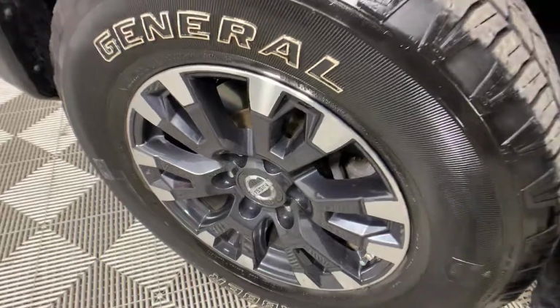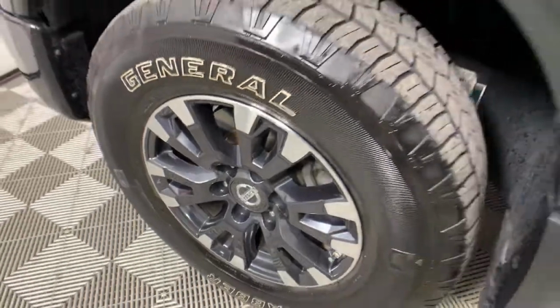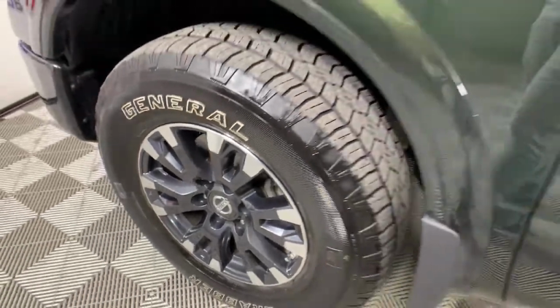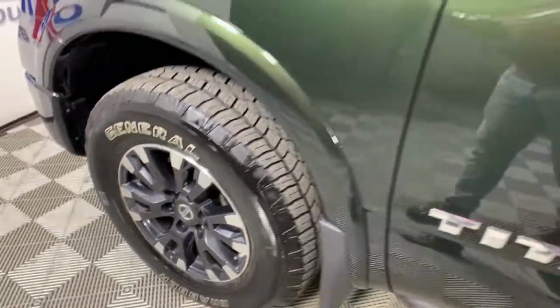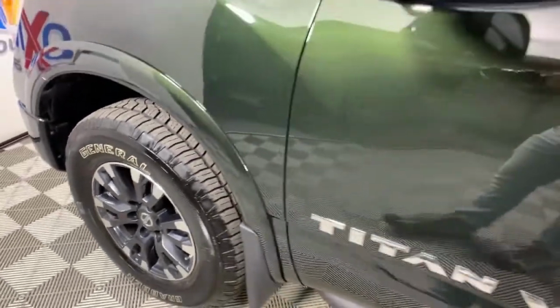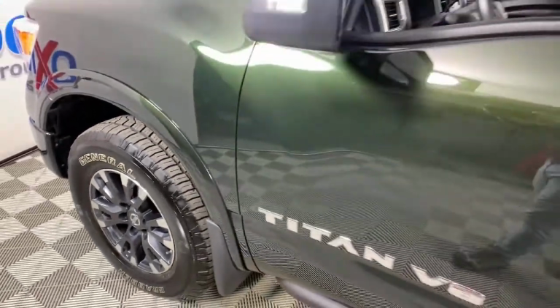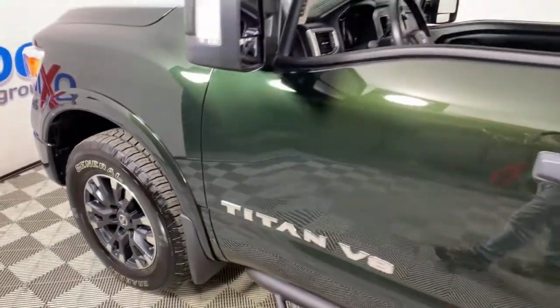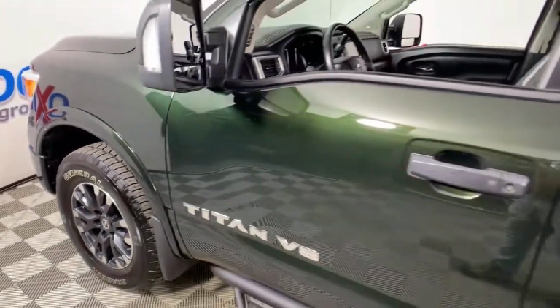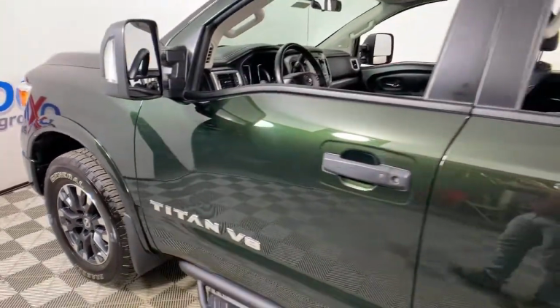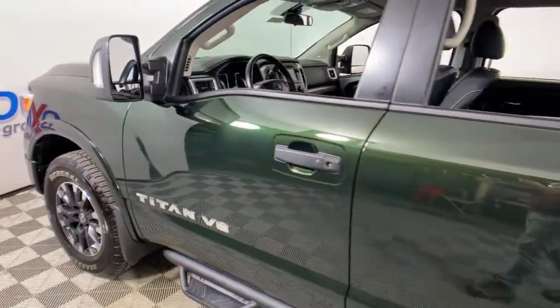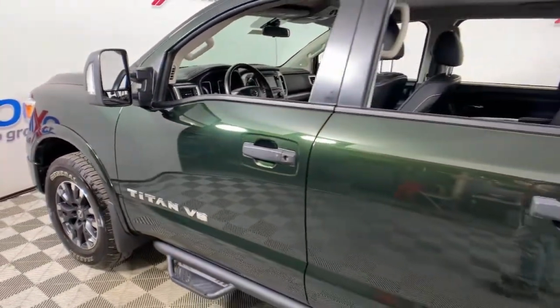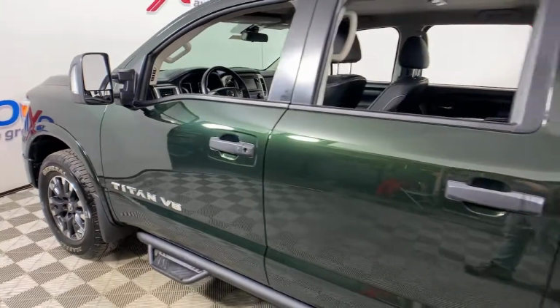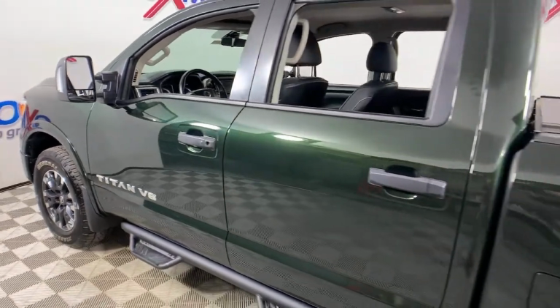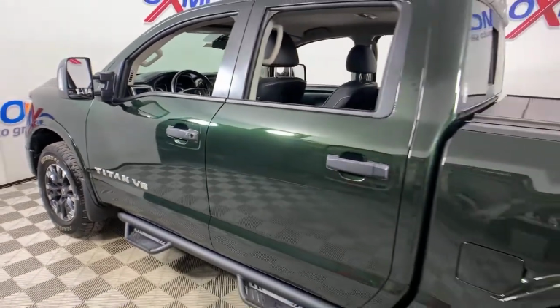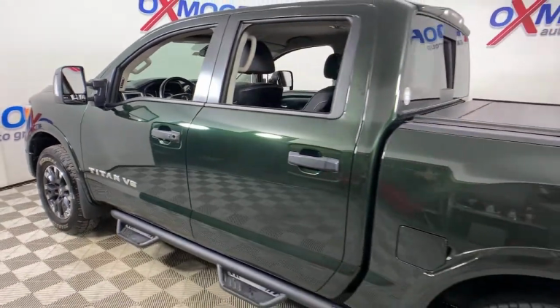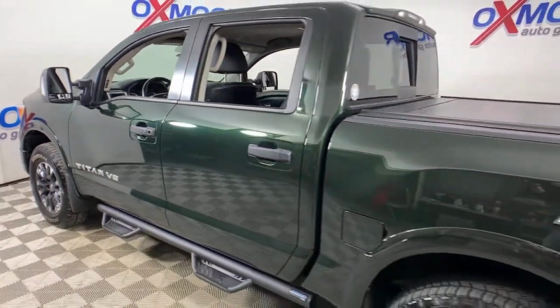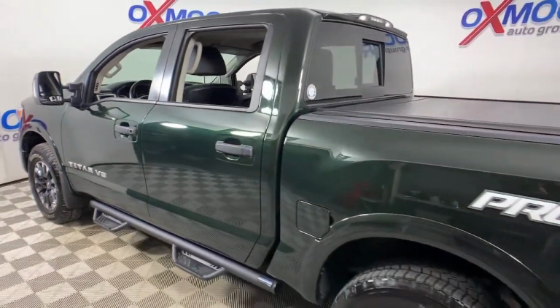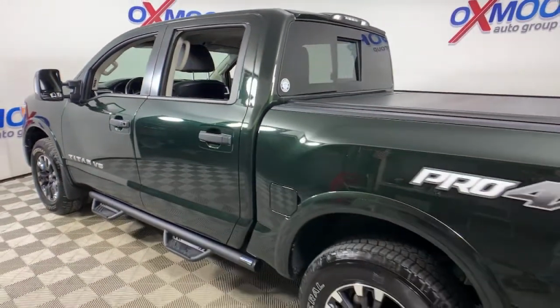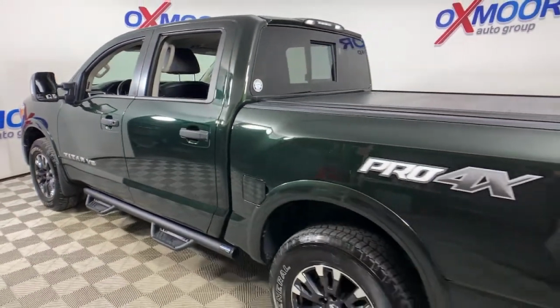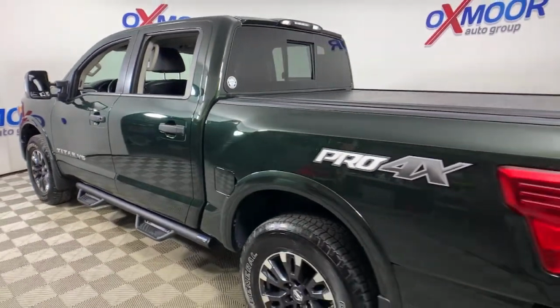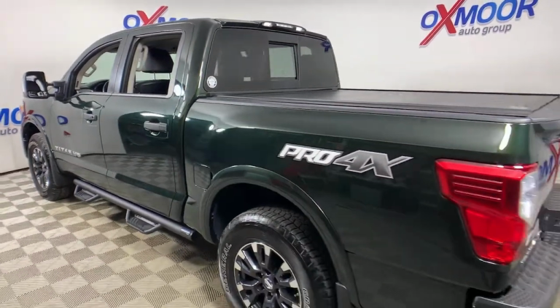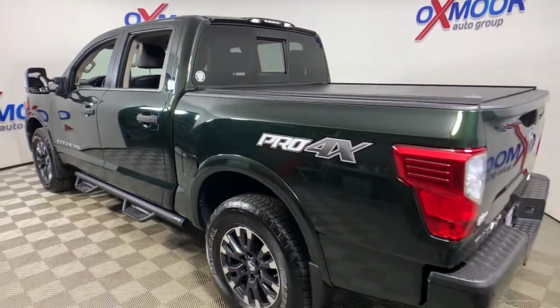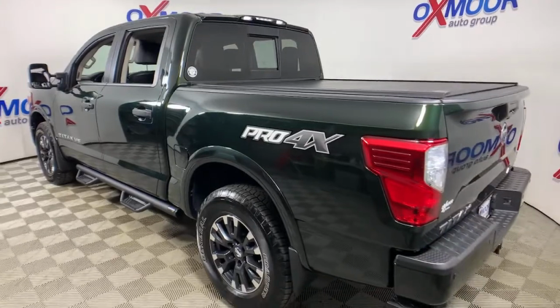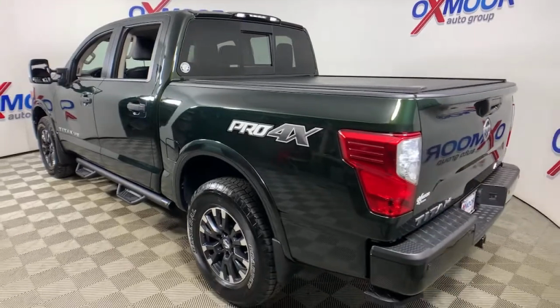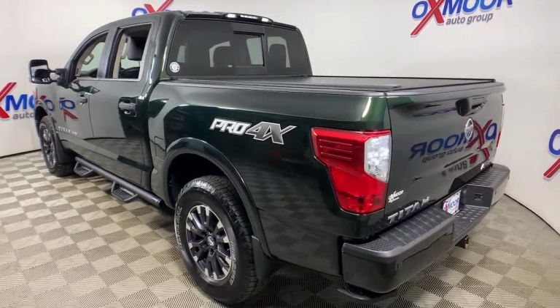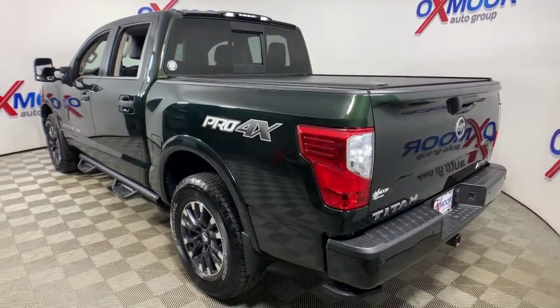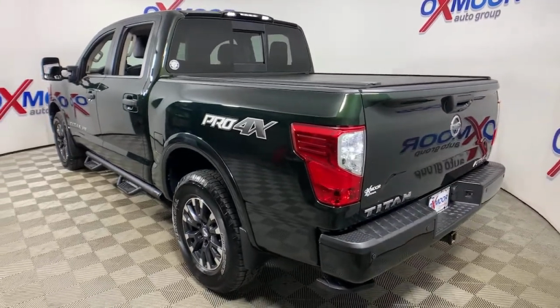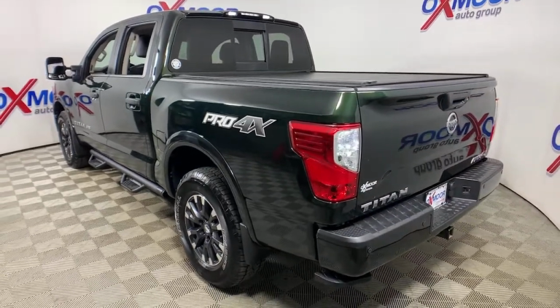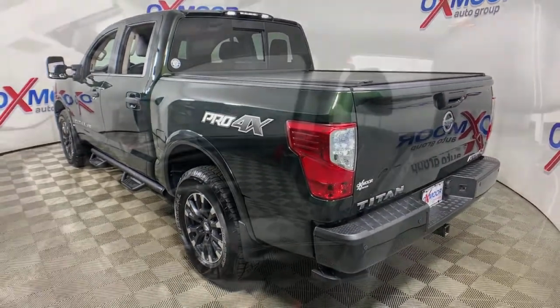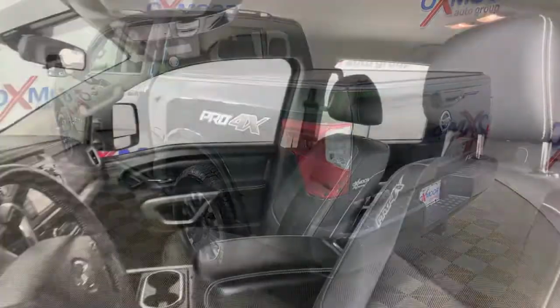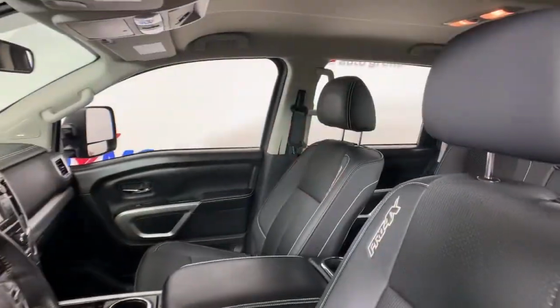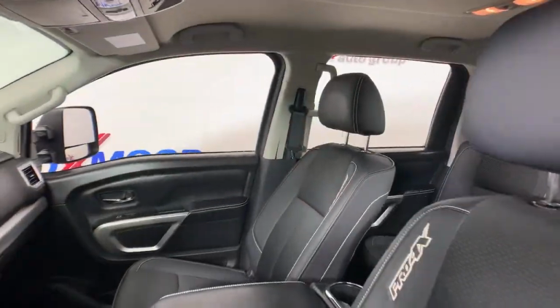Get into the 2019 Nissan Titan. This vehicle is an outstanding buy with fewer than 30,000 miles on the odometer. Here's an all-powerful Nissan Titan, the full-size pickup that's refined on the inside and rugged on the outside.